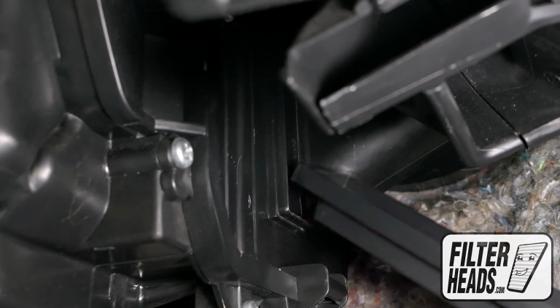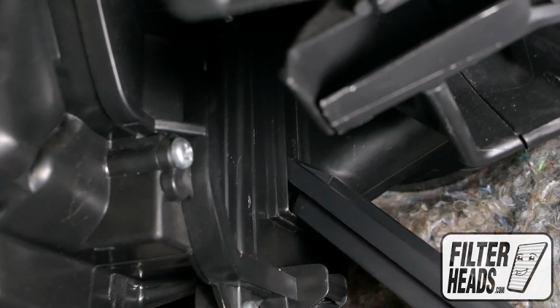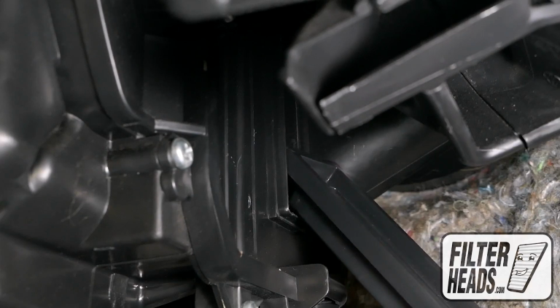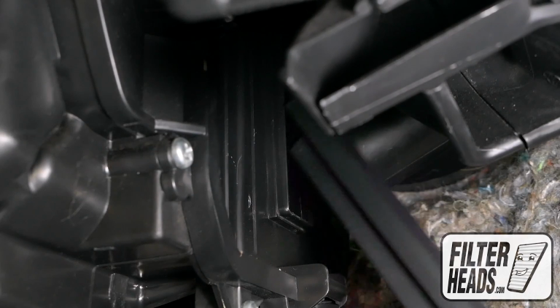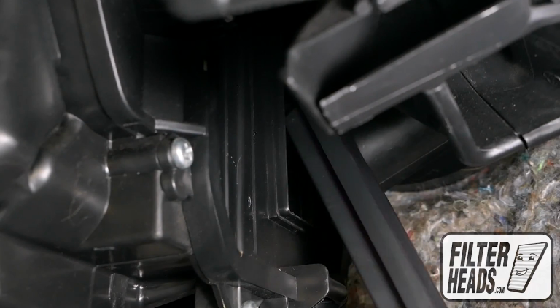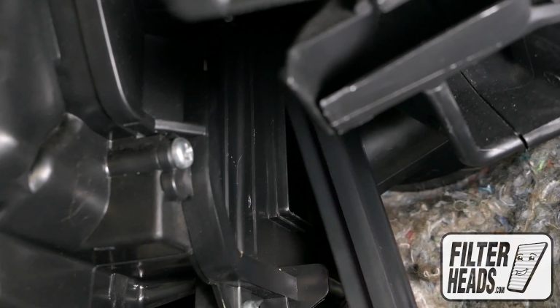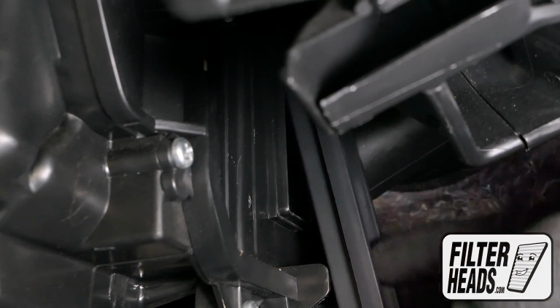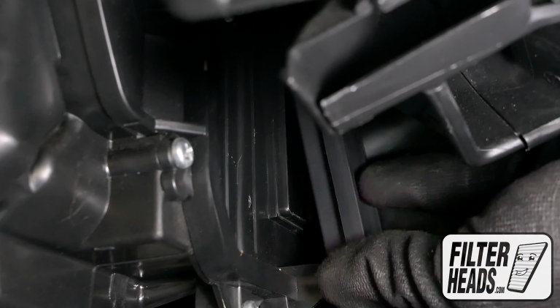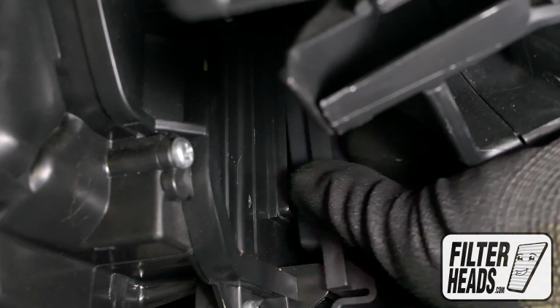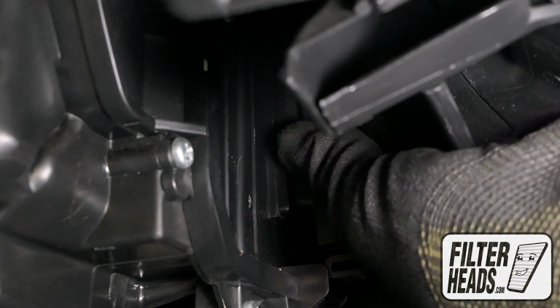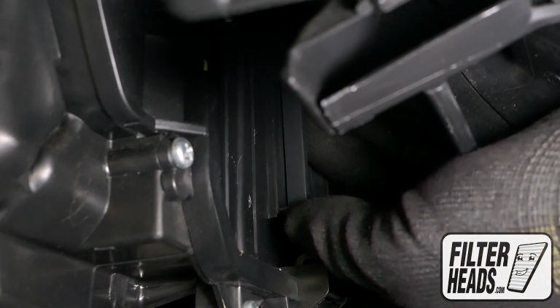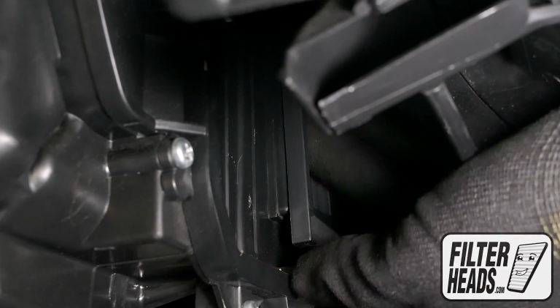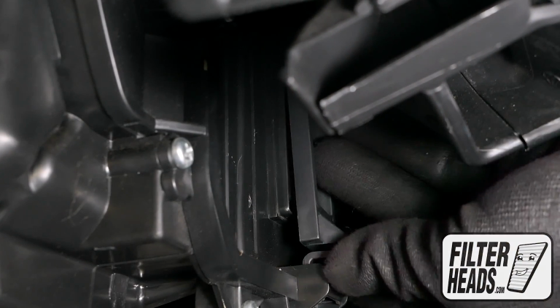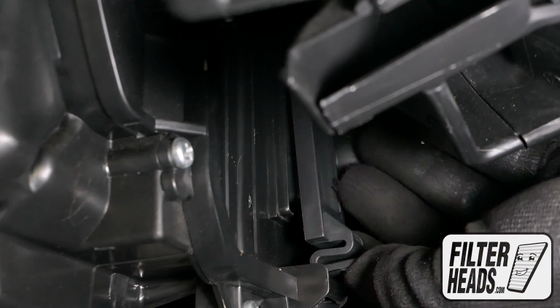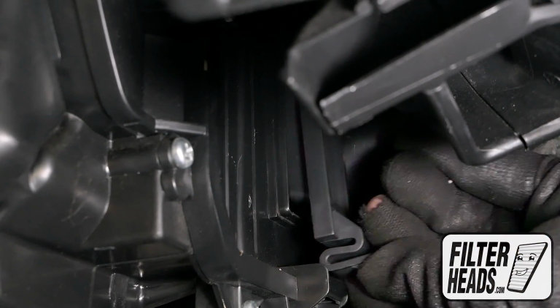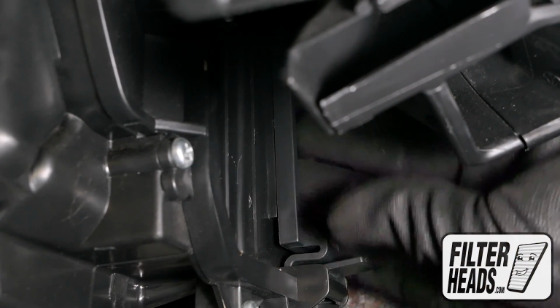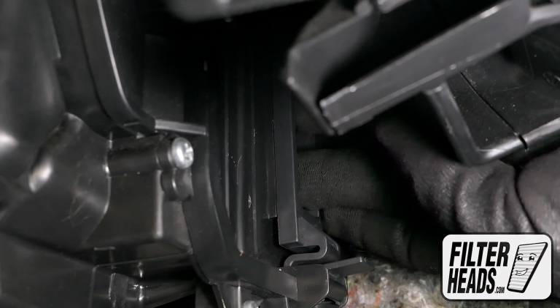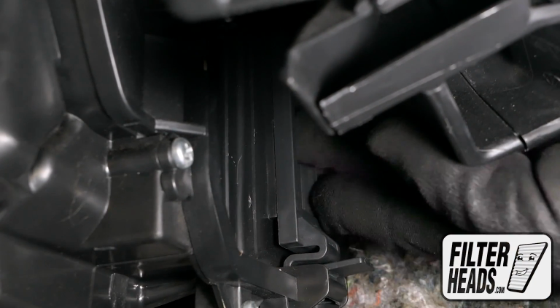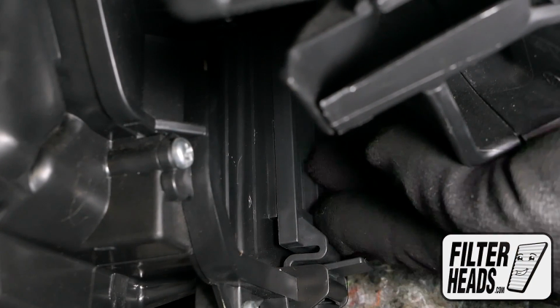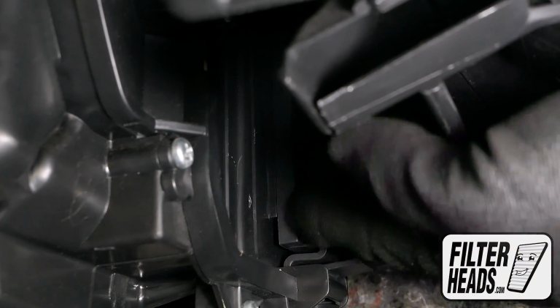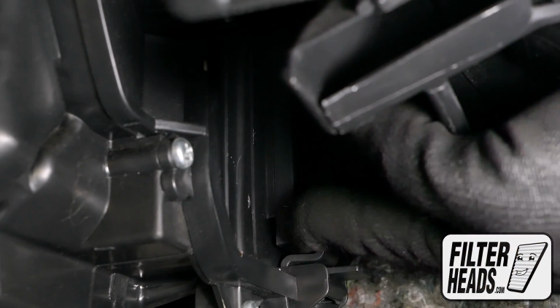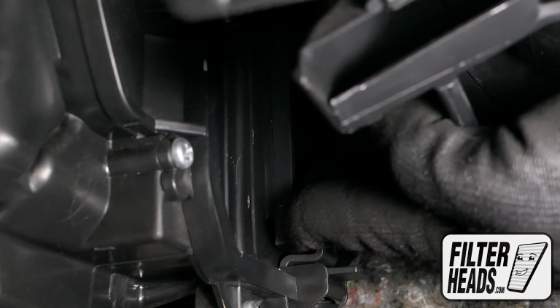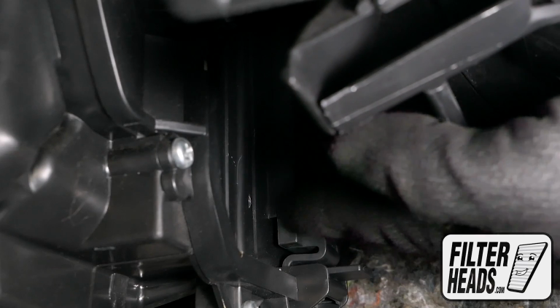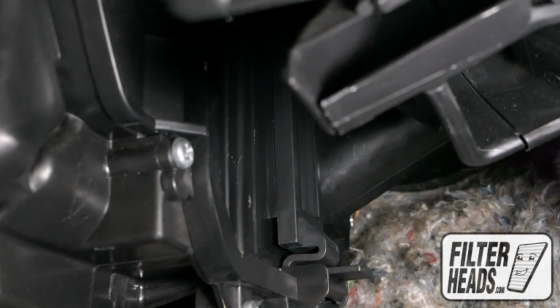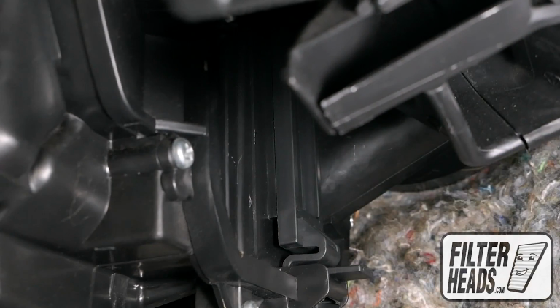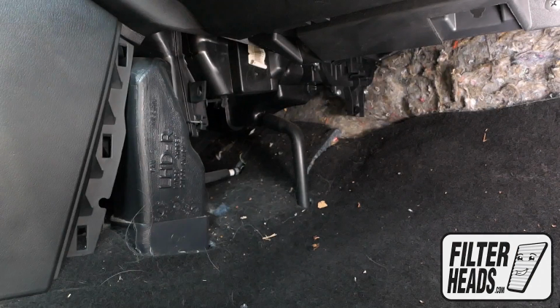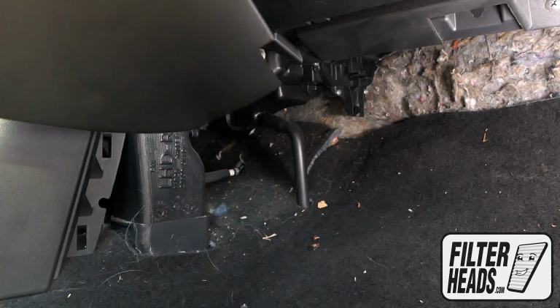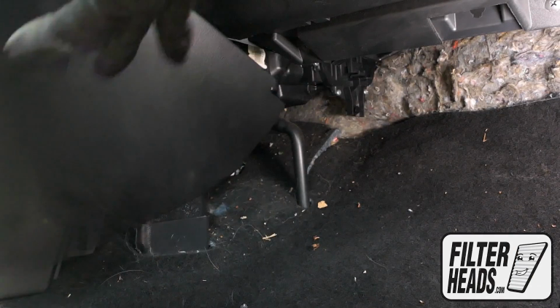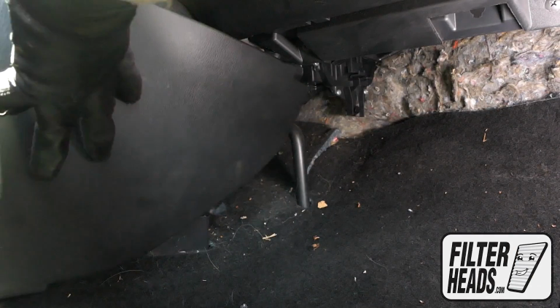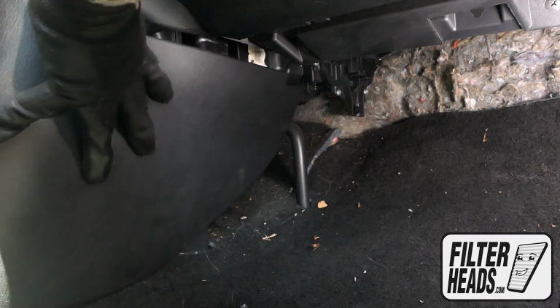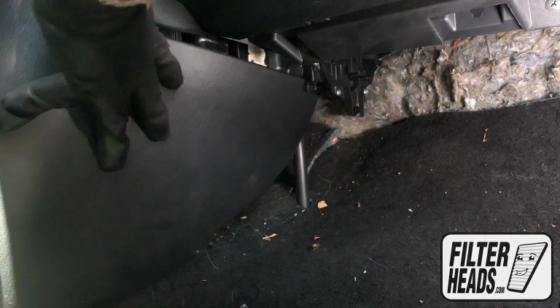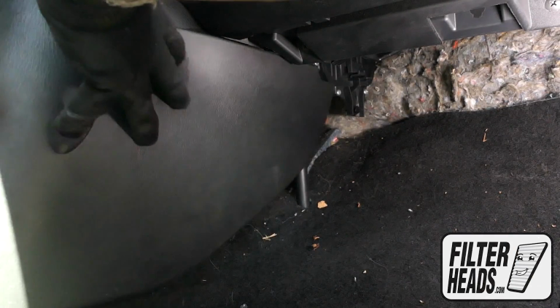Slide the housing cover into position and press to lock it into place. Reinstall the side panel.